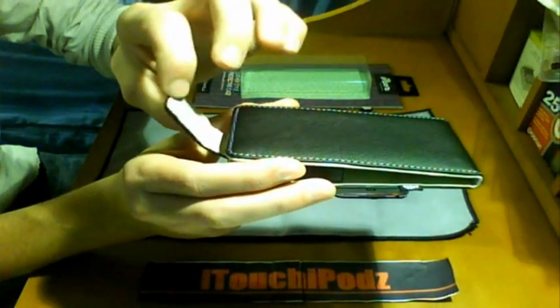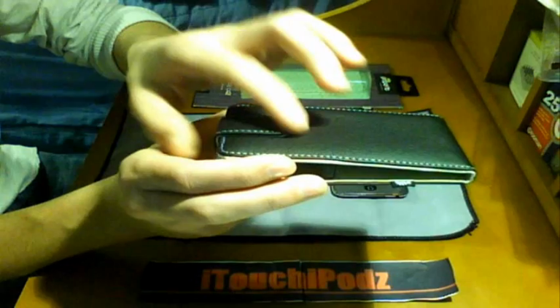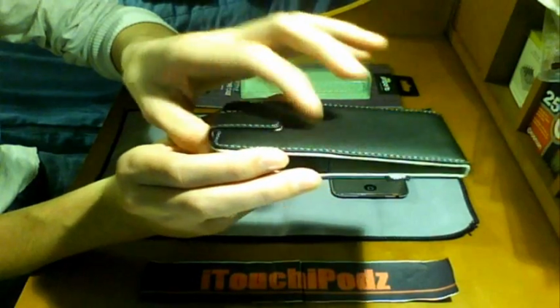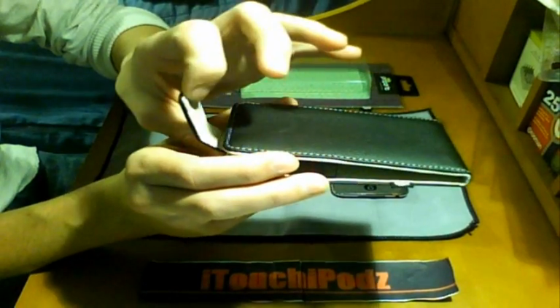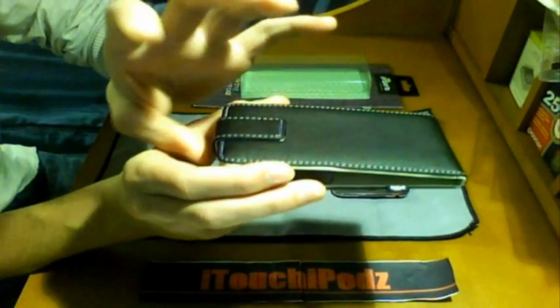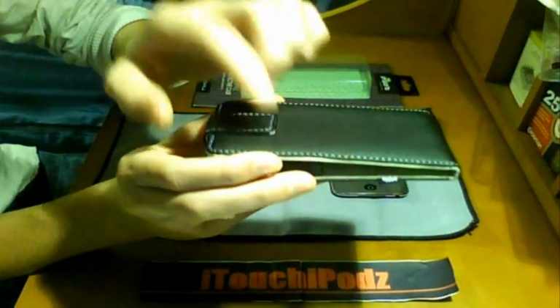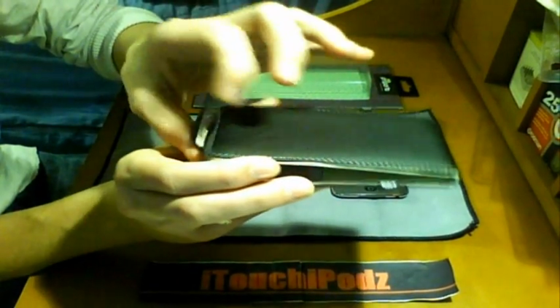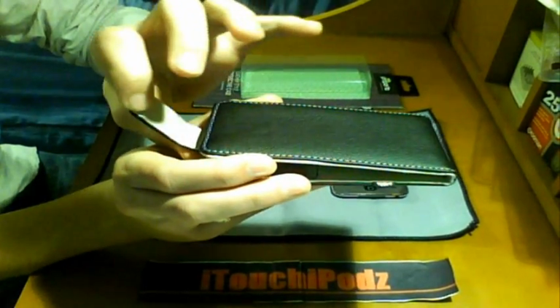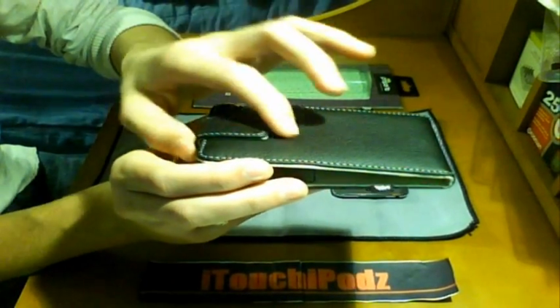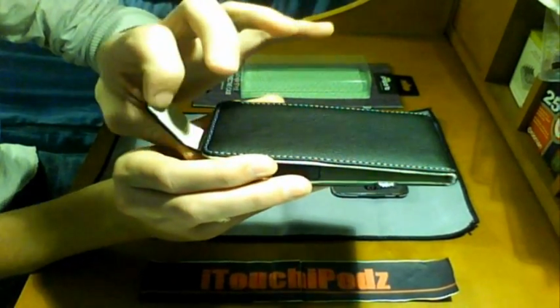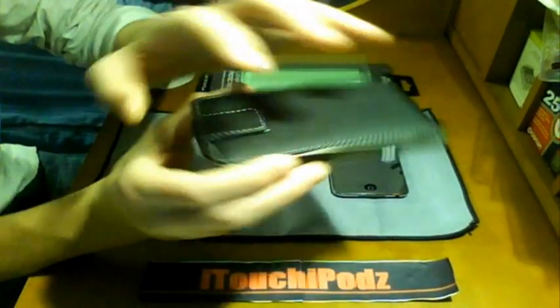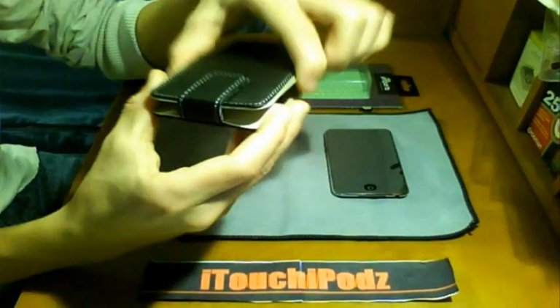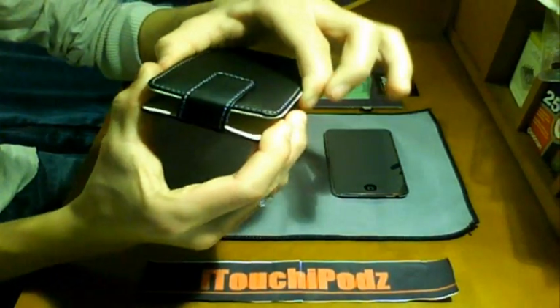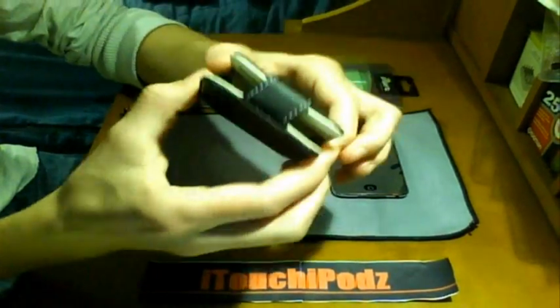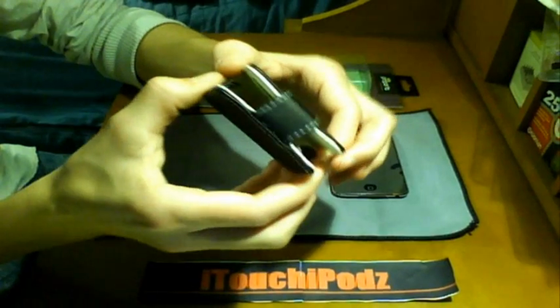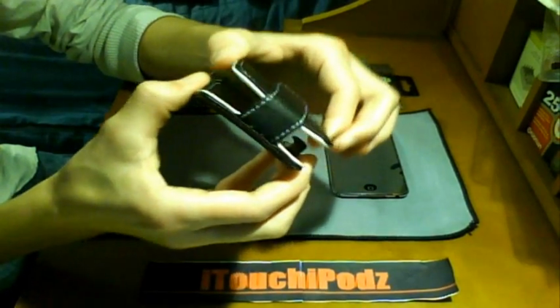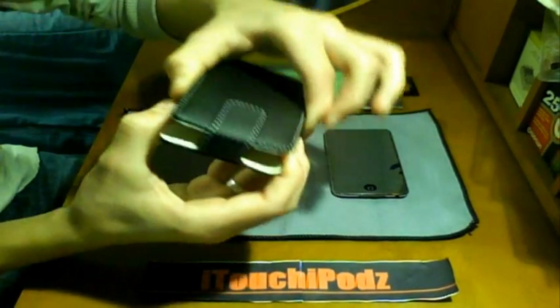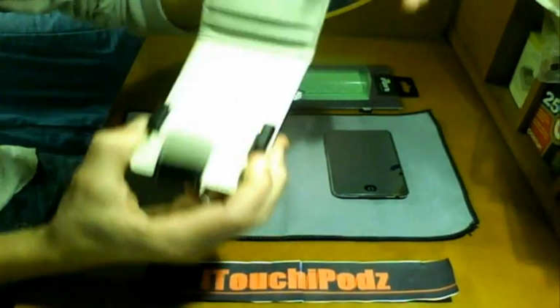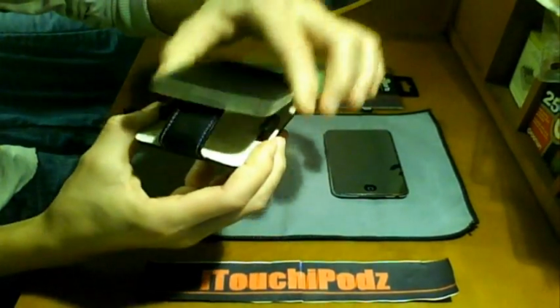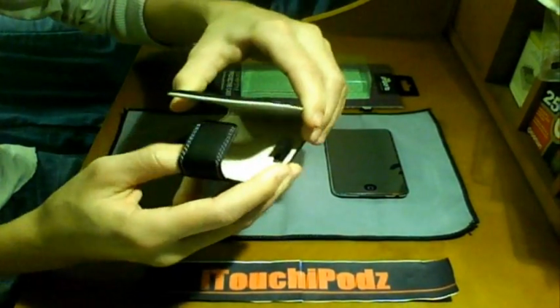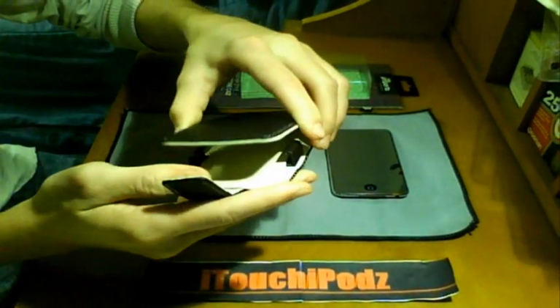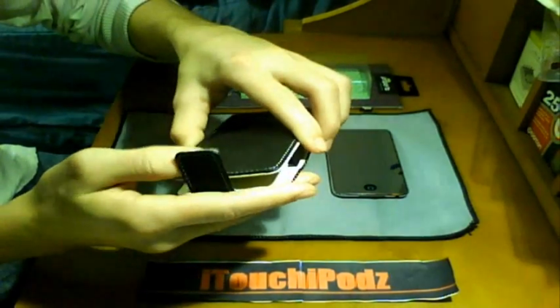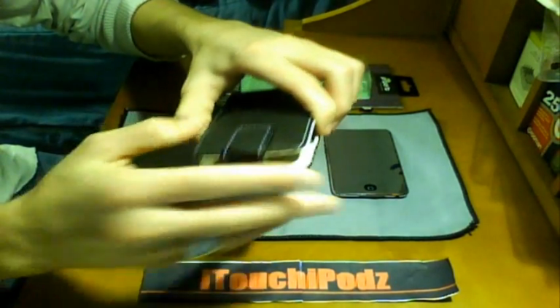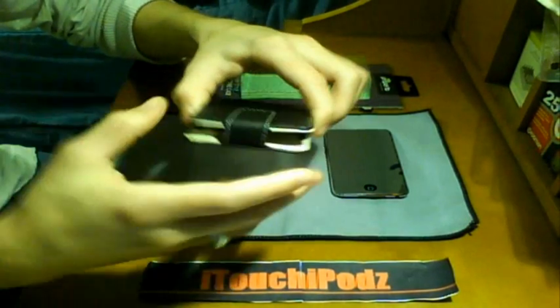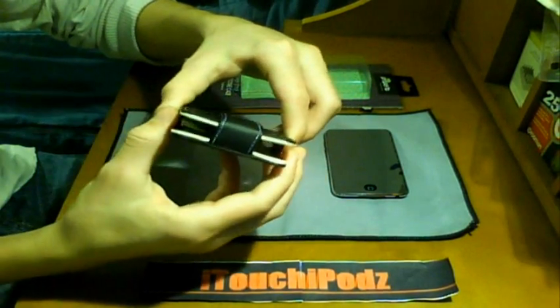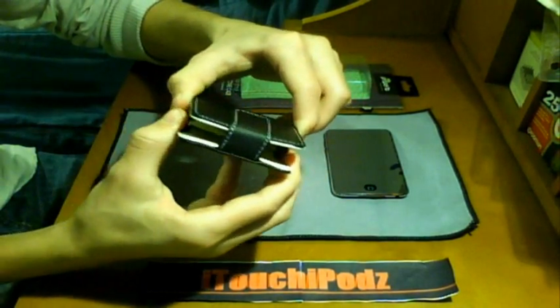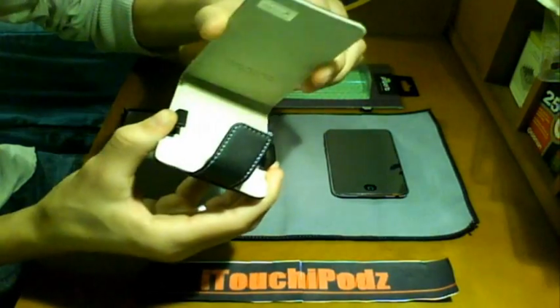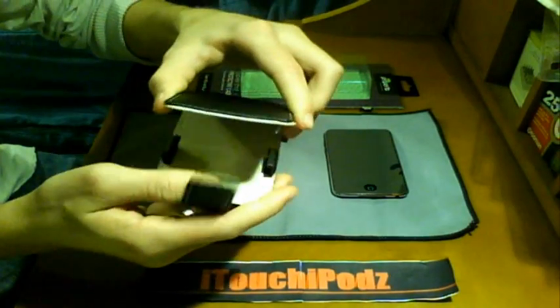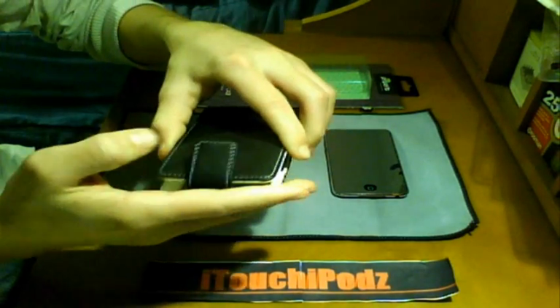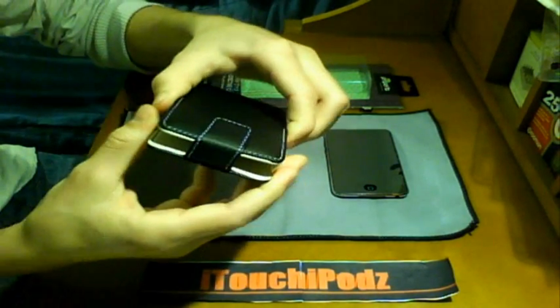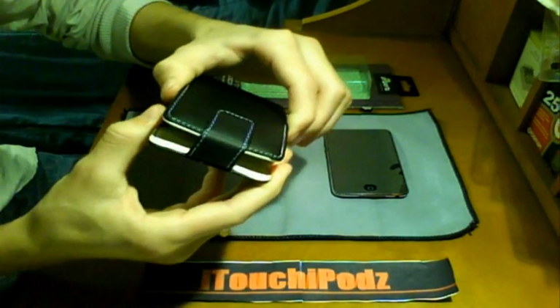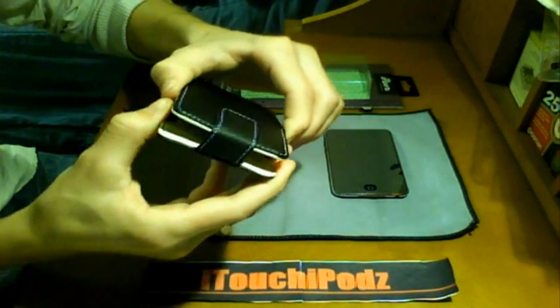It does use a magnetized clip right here to open and close the case. It's not going to open by itself — you don't need to worry about that. I'm actually pulling really hard; you can see all the force I have to use to pull that open.